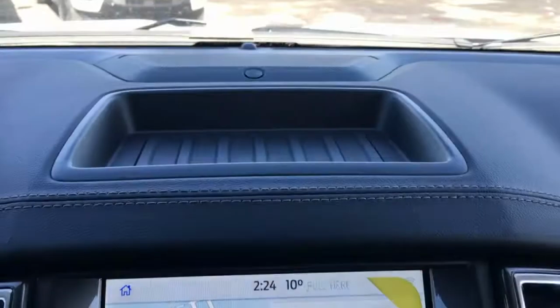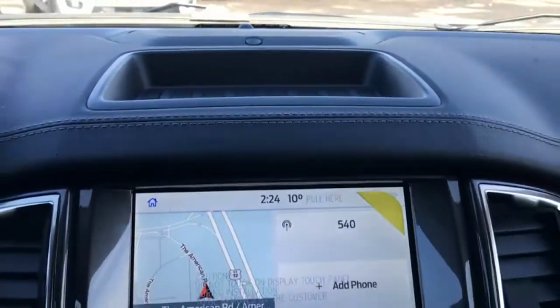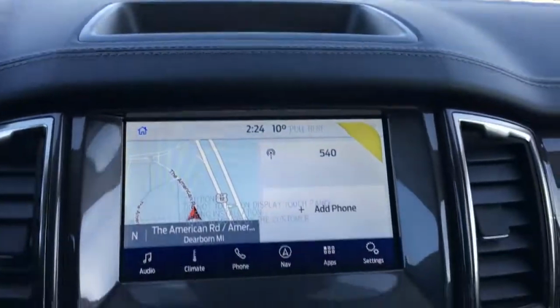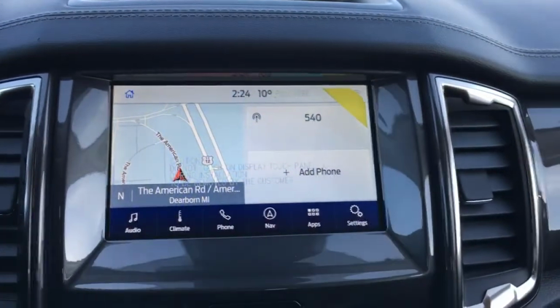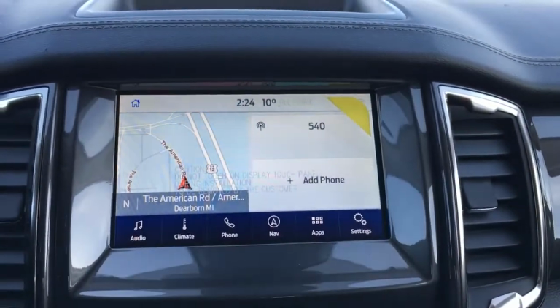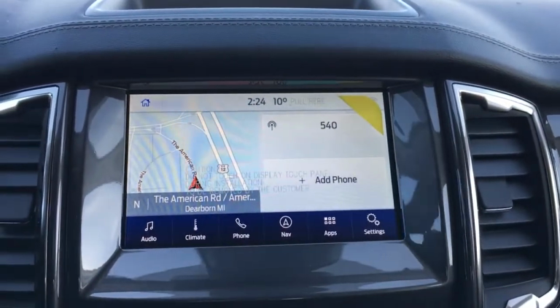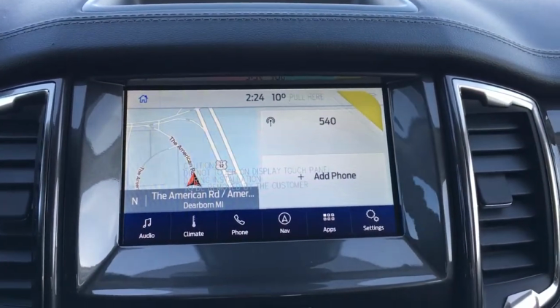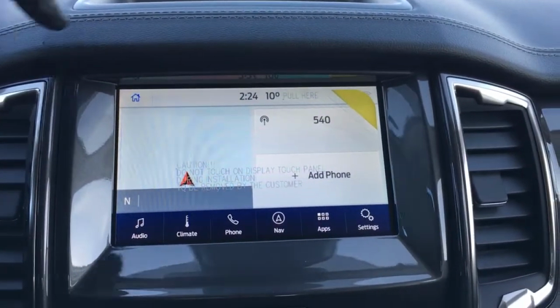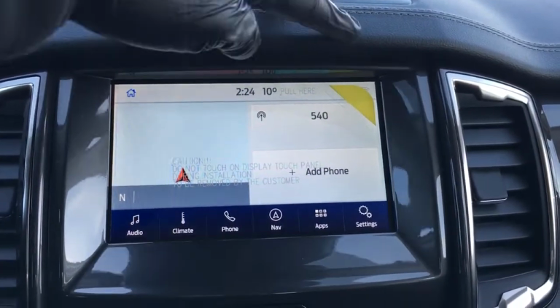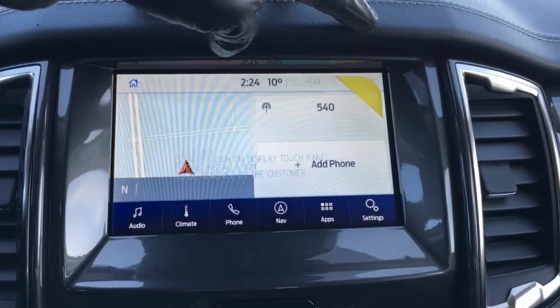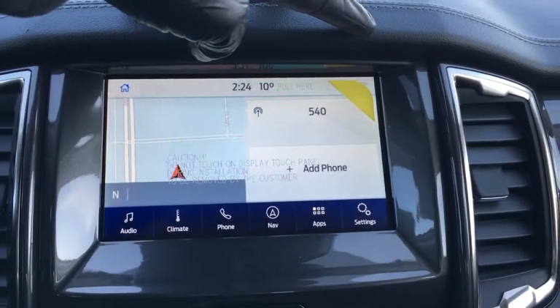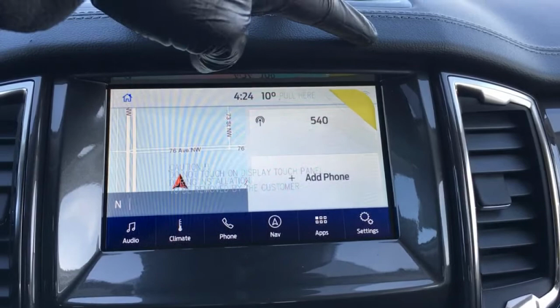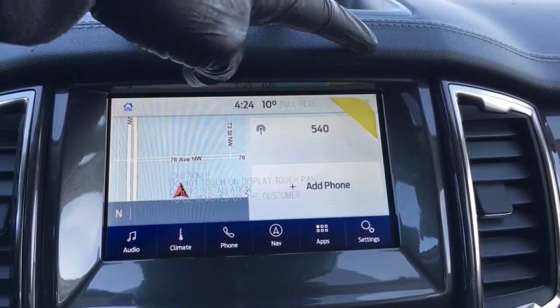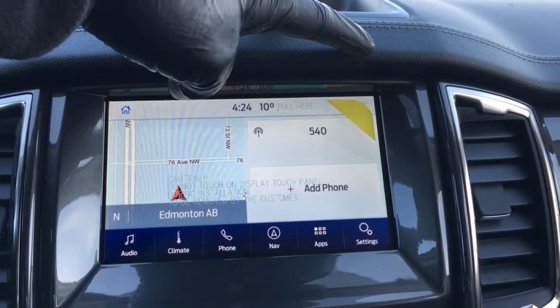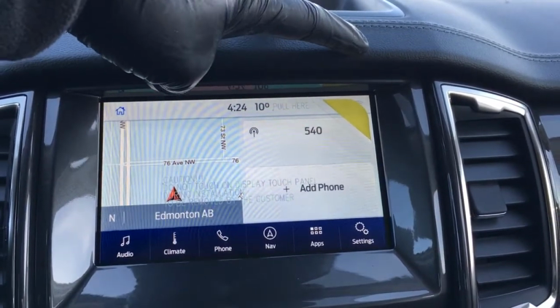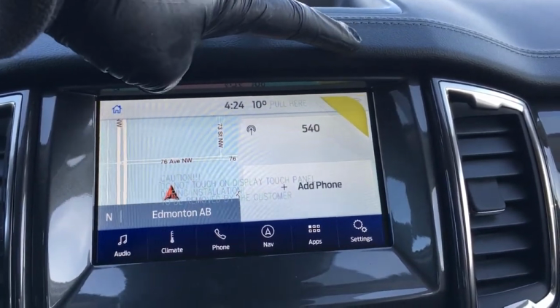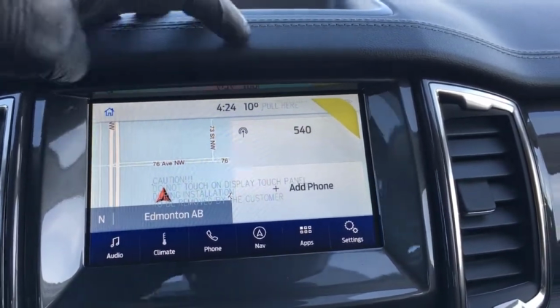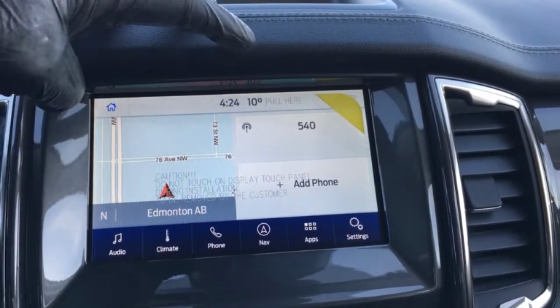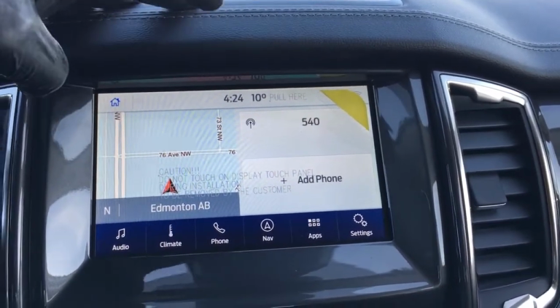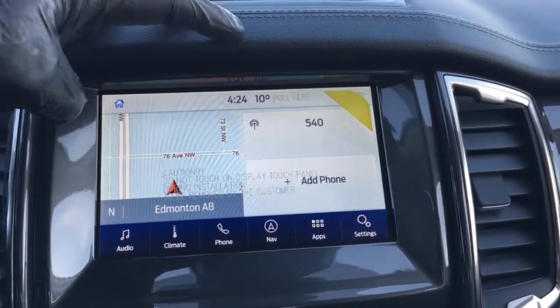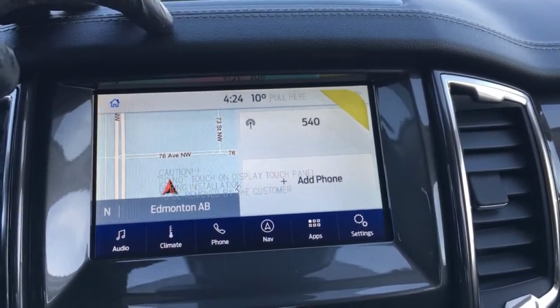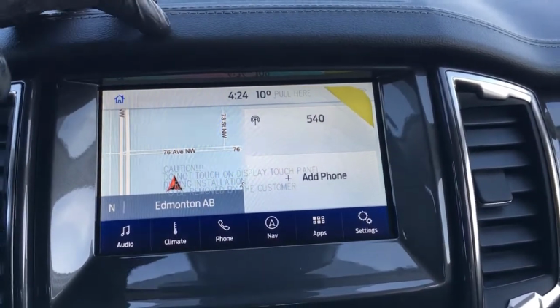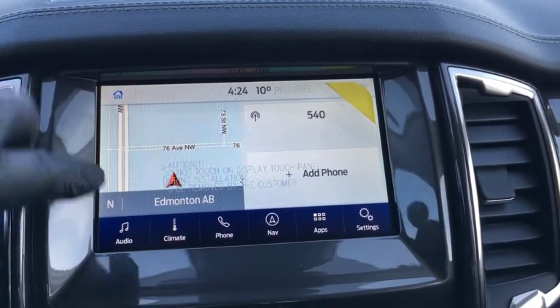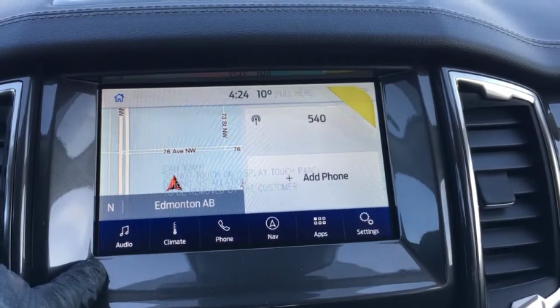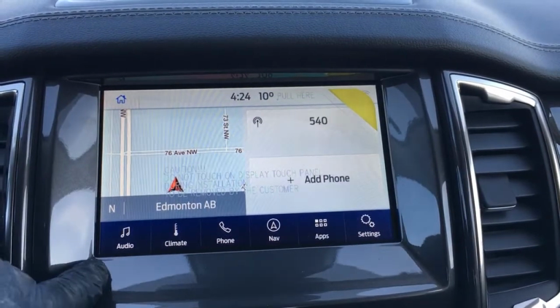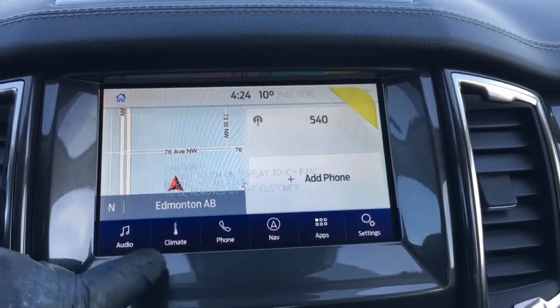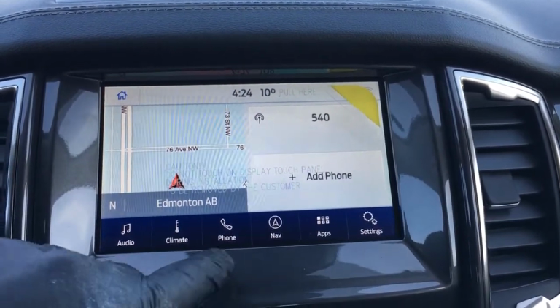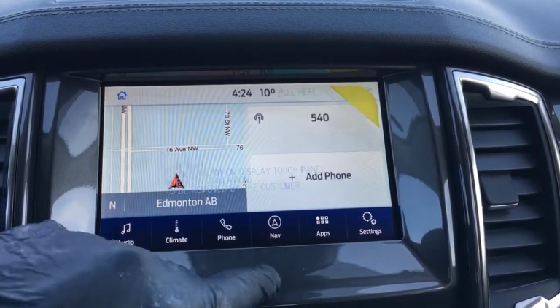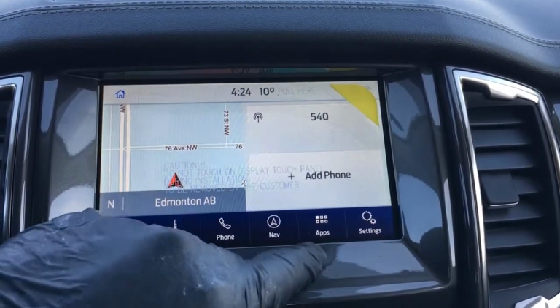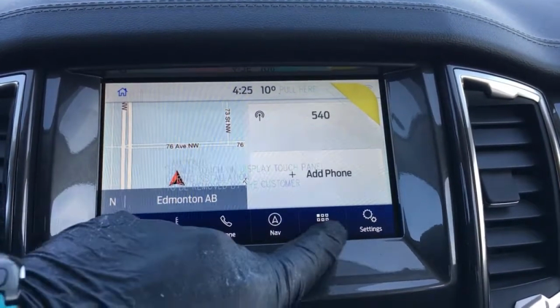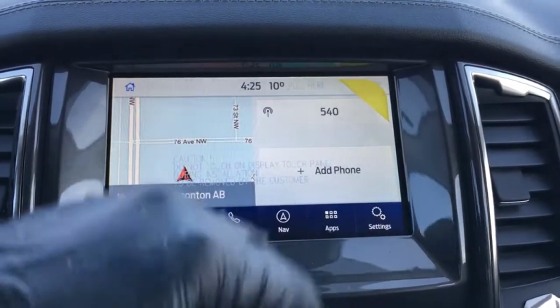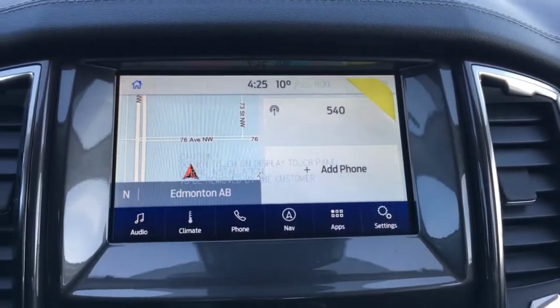This Lariat has B&O branded audio. In the center of the dash is your touchscreen. This unit can serve as a wireless hotspot and can connect up to 10 wireless devices. It has outside temperature display as well as a clock. From the home screen there's audio controls, climate, phone and navigation apps, and other settings.